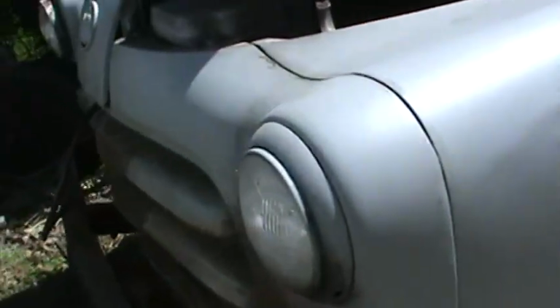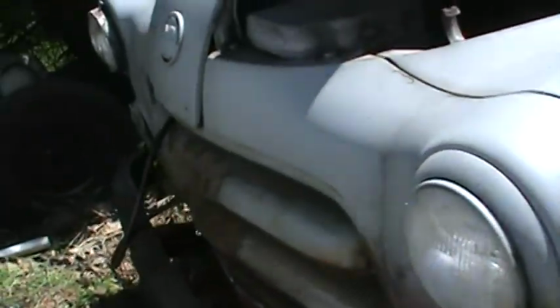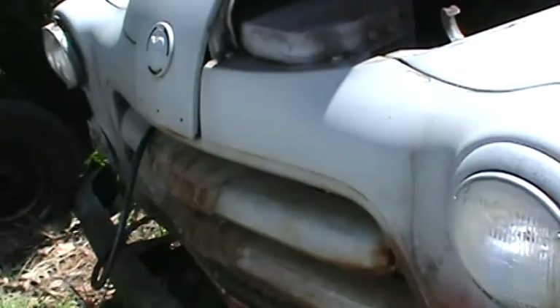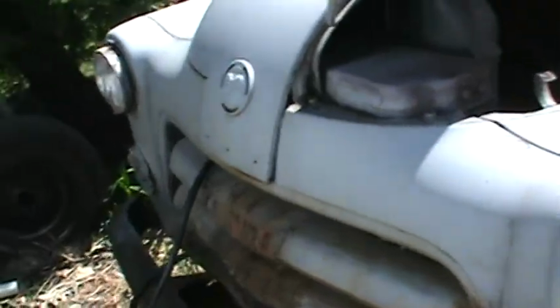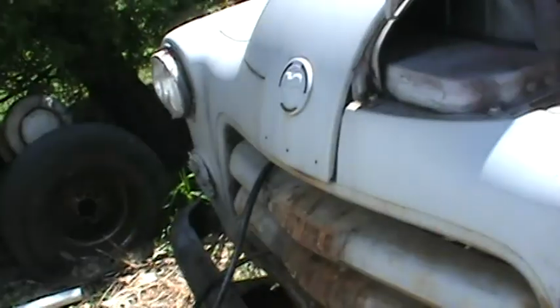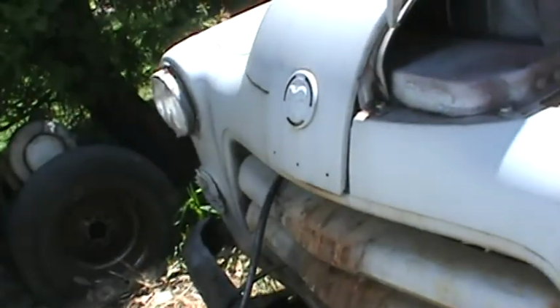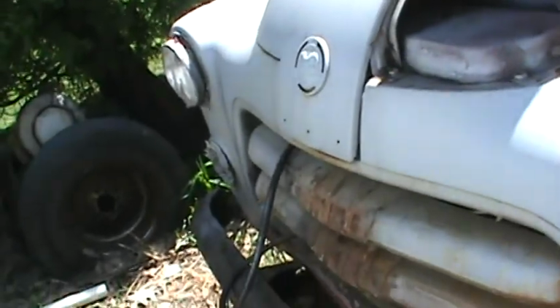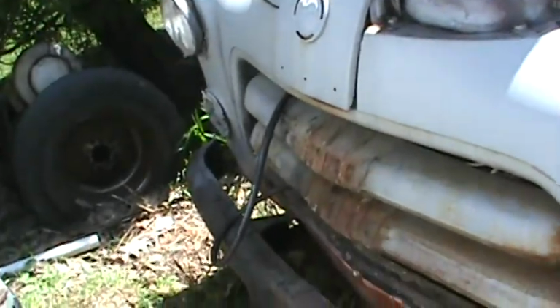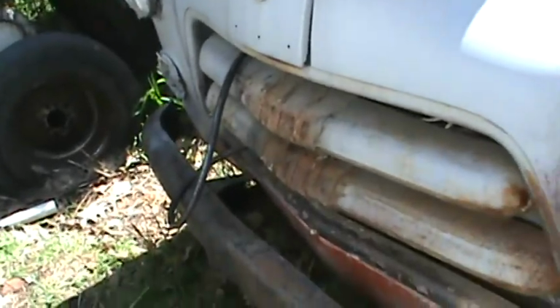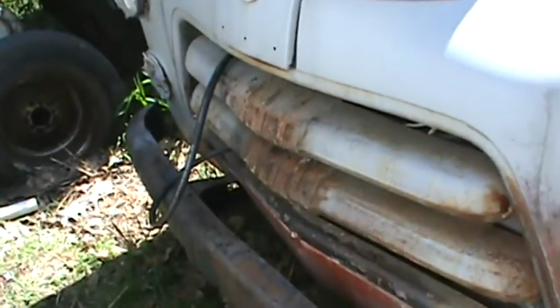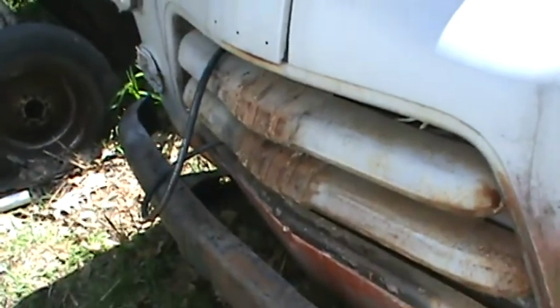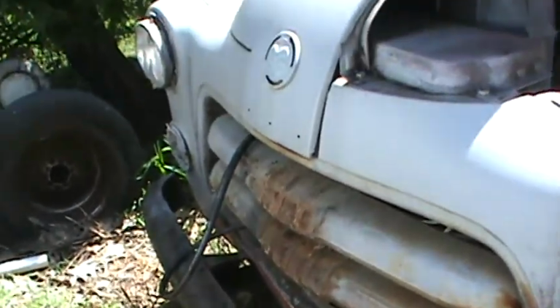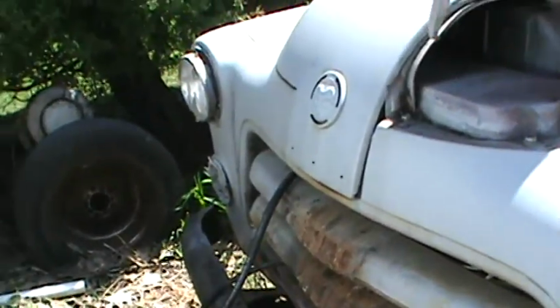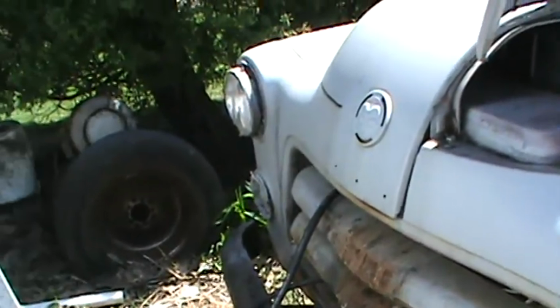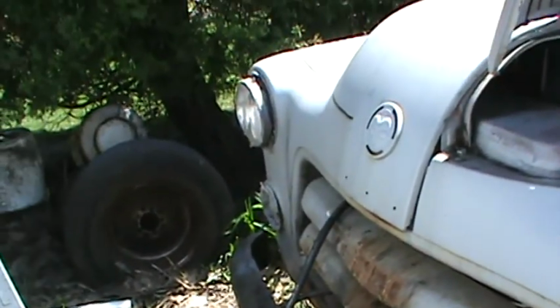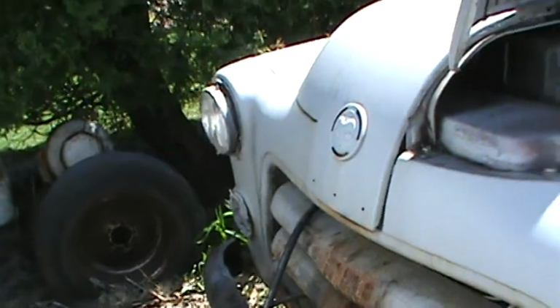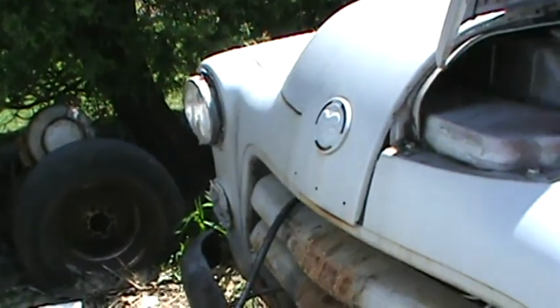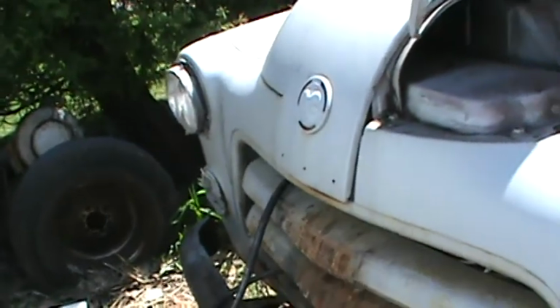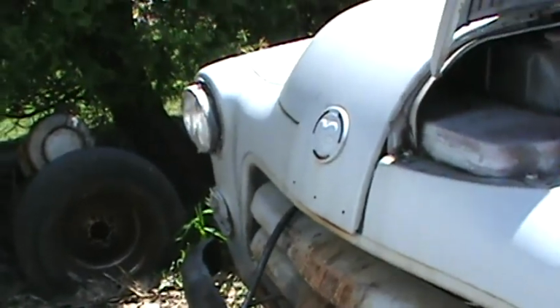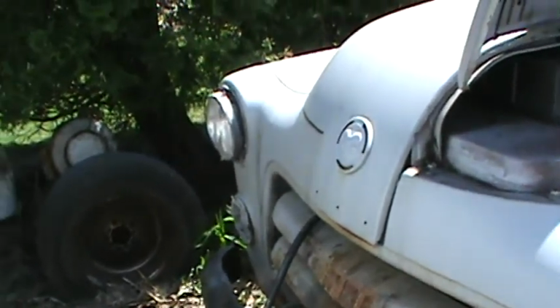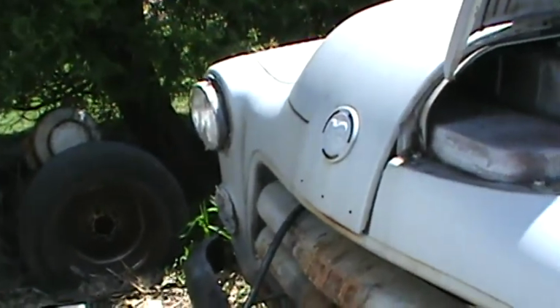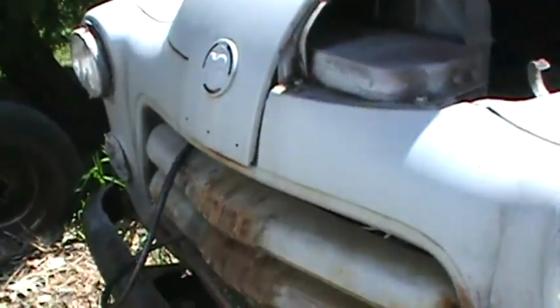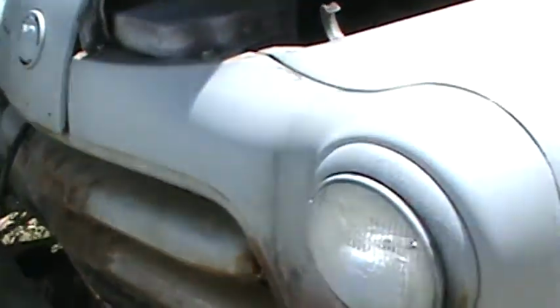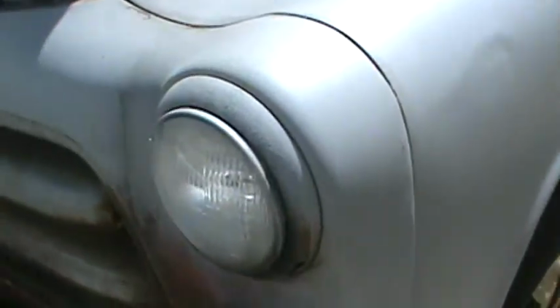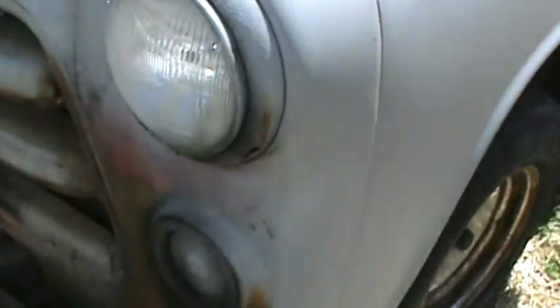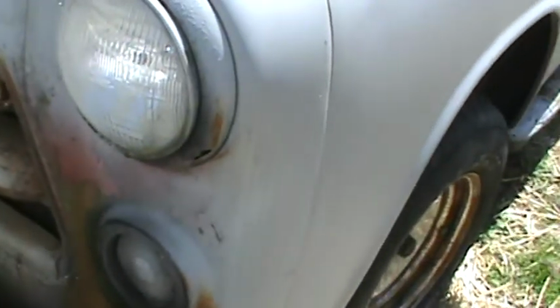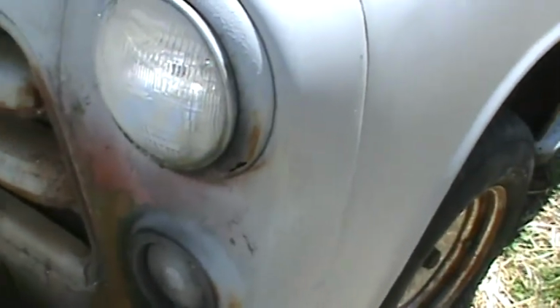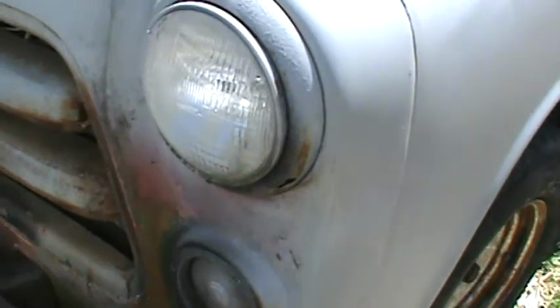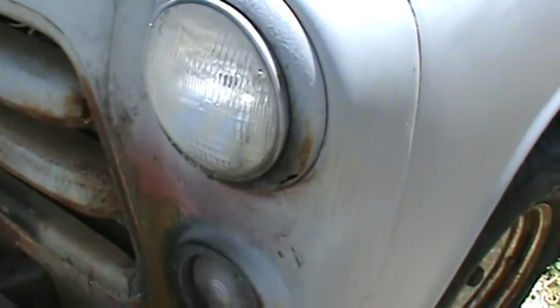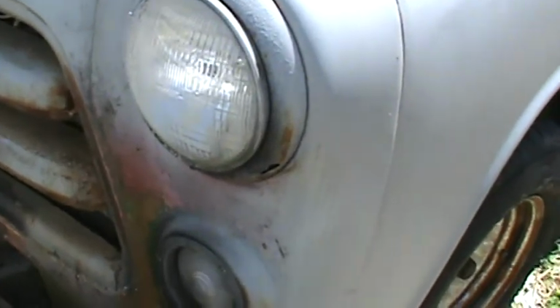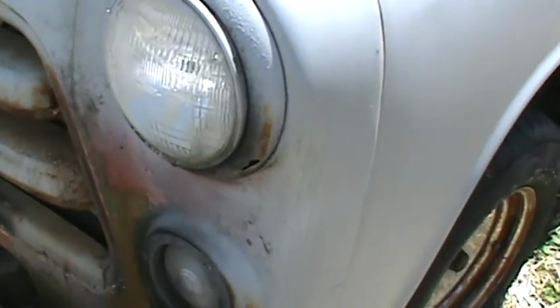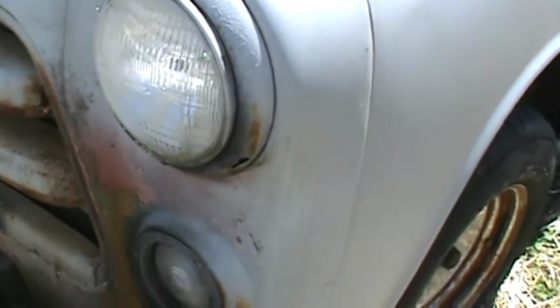Here's a look at the front end — some surface rust but all solid. The headlight rings: one's in pretty bad shape and the other one's a little worse.